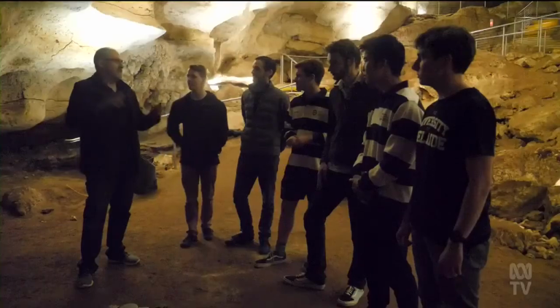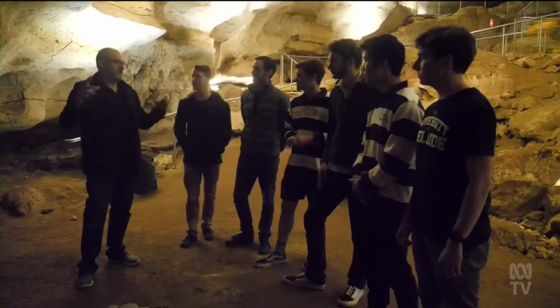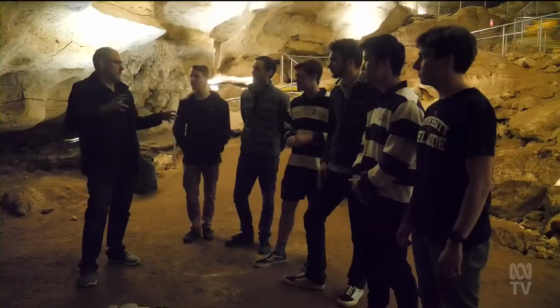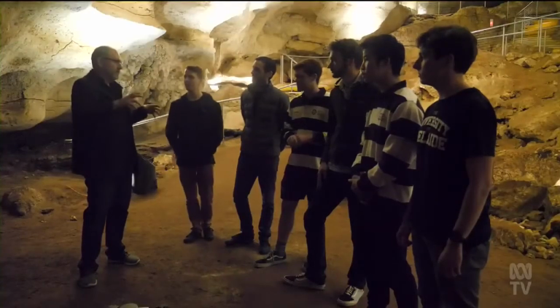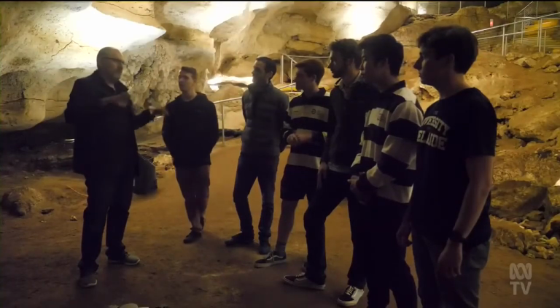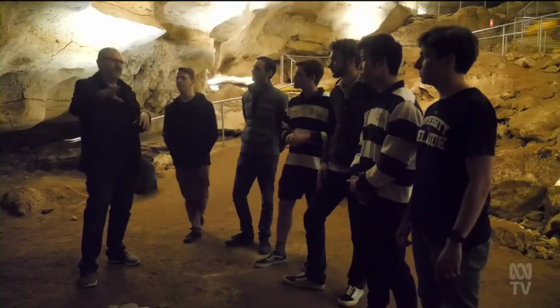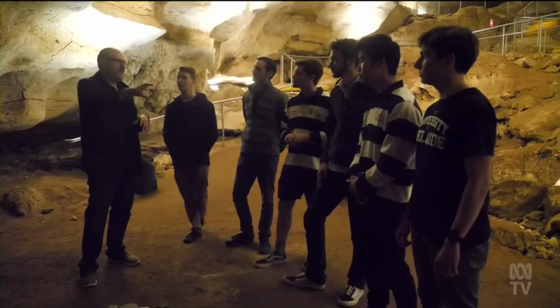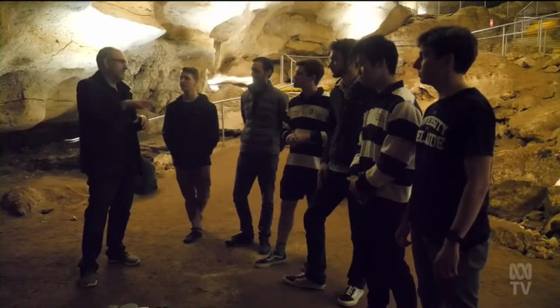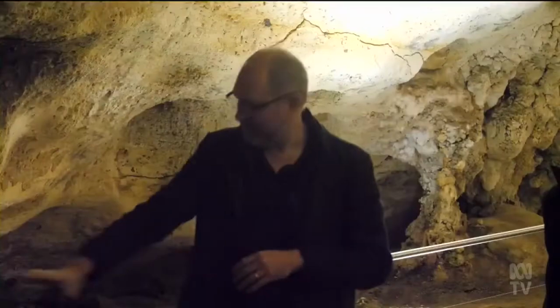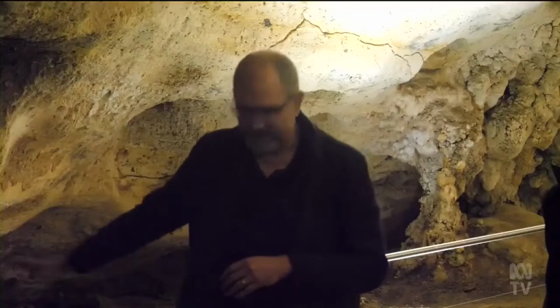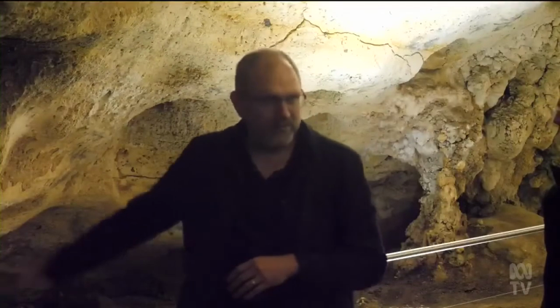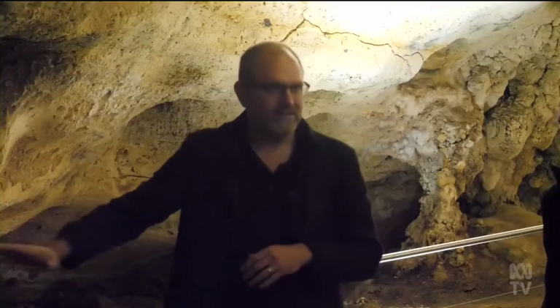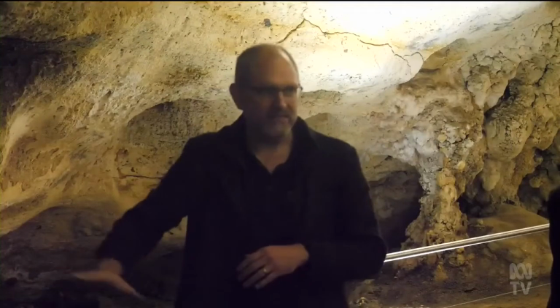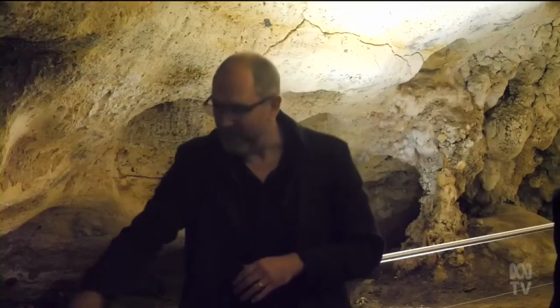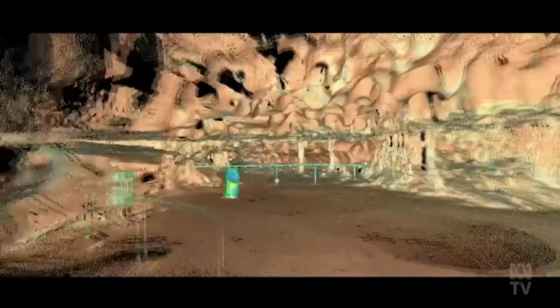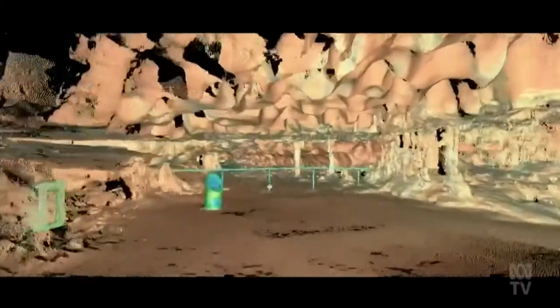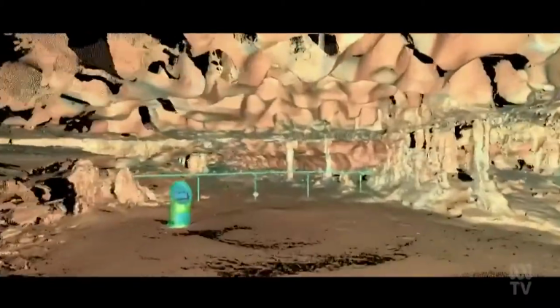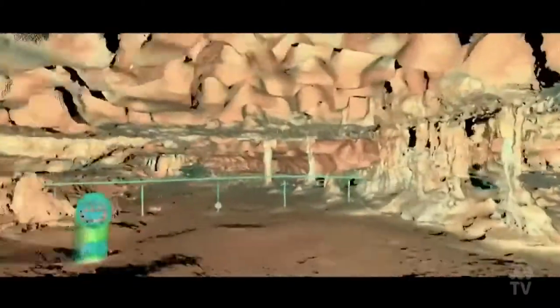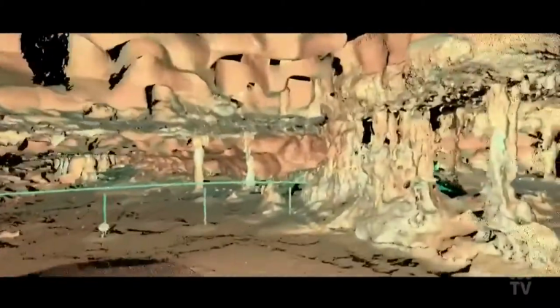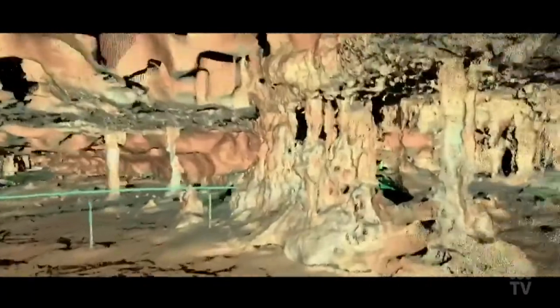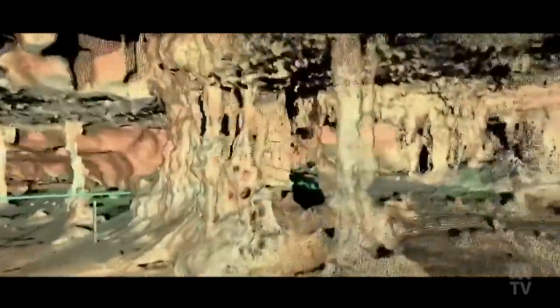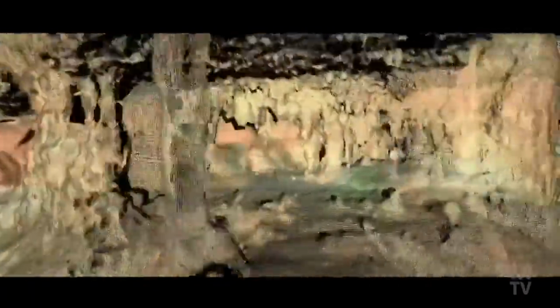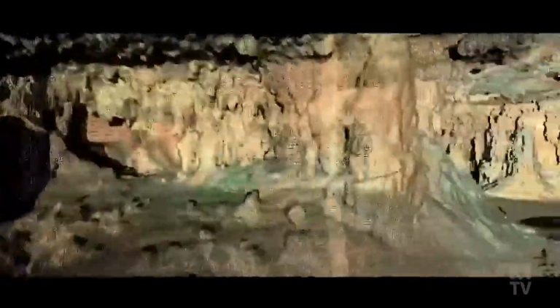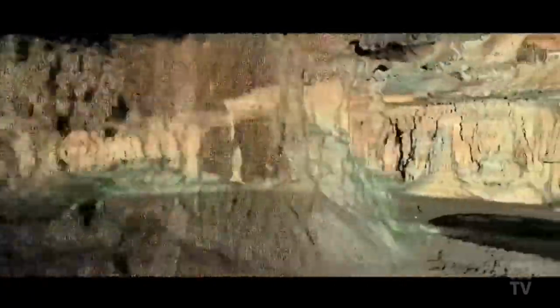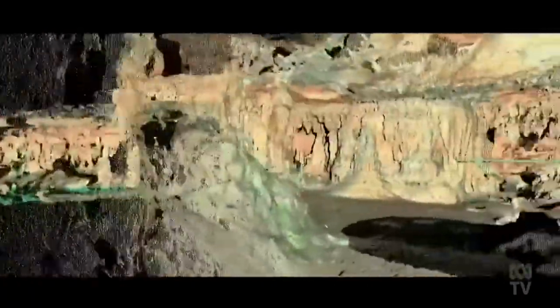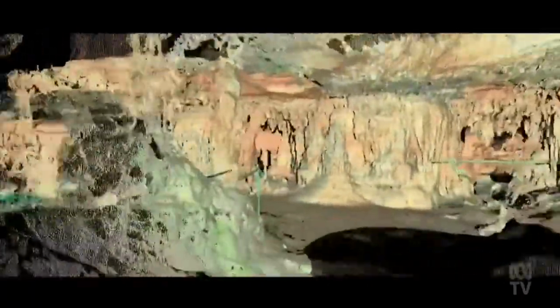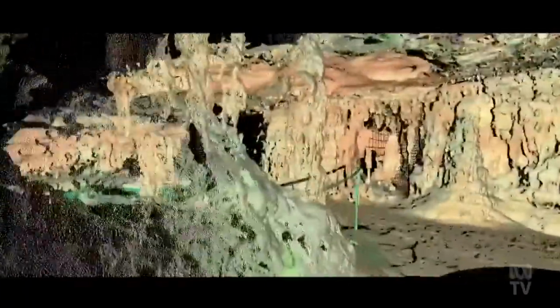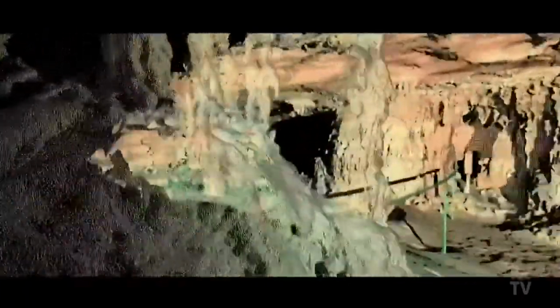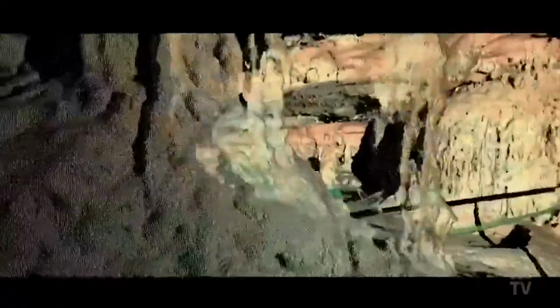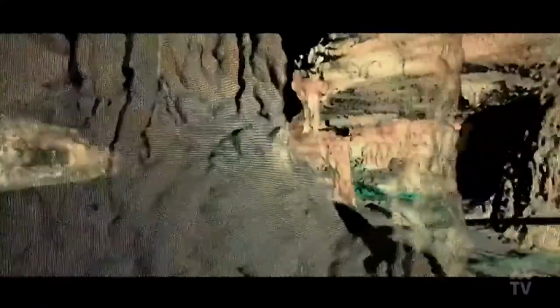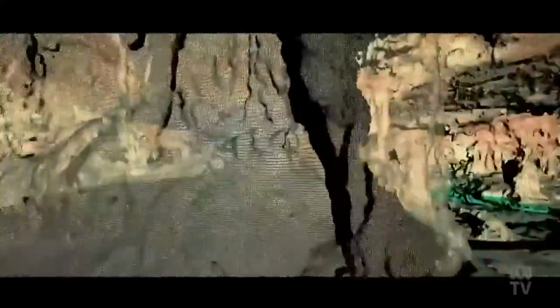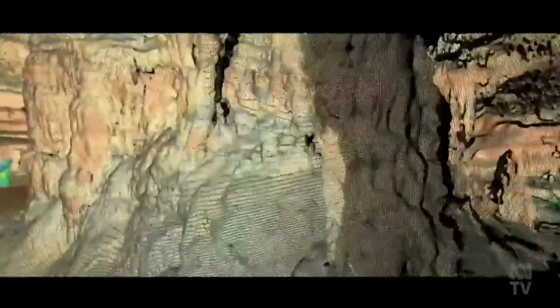Craig Williams has been working to finish a full 3D map of the Naracourt Caves for years. The idea is to identify new entrances and to find more fossils. Now engineering students have been called in to help.